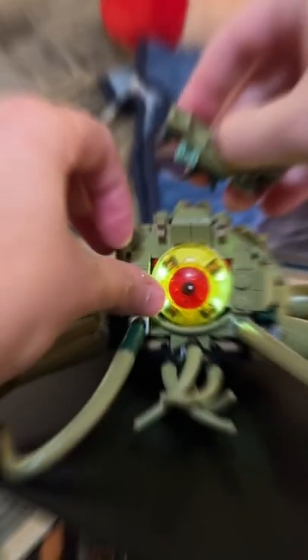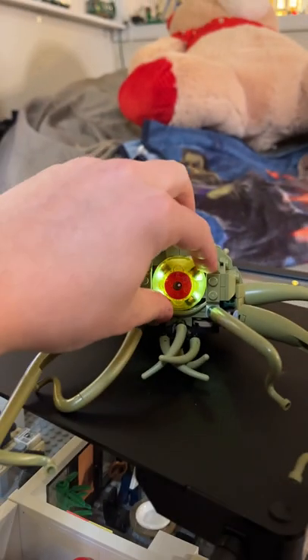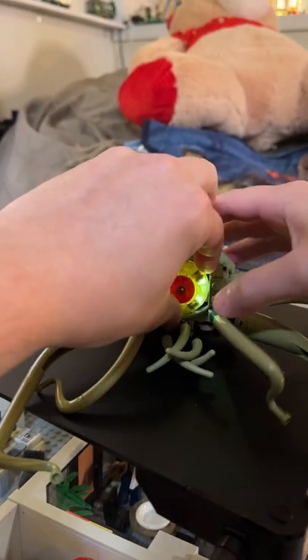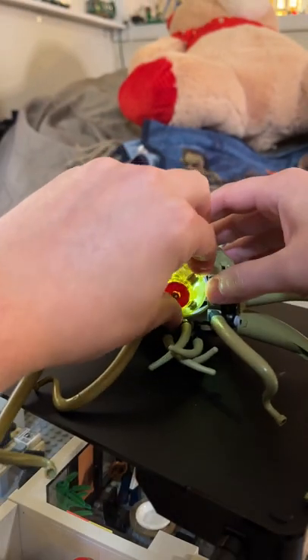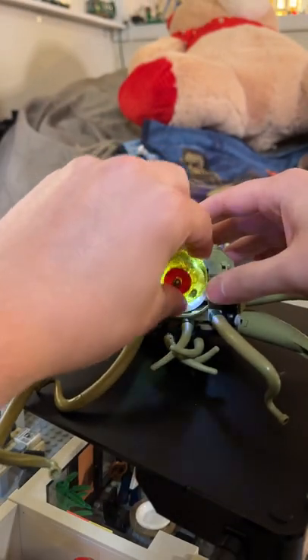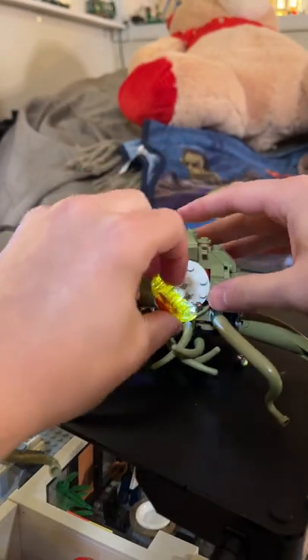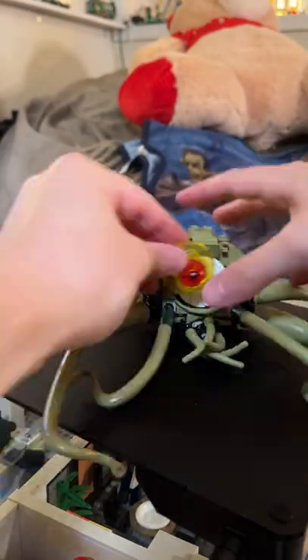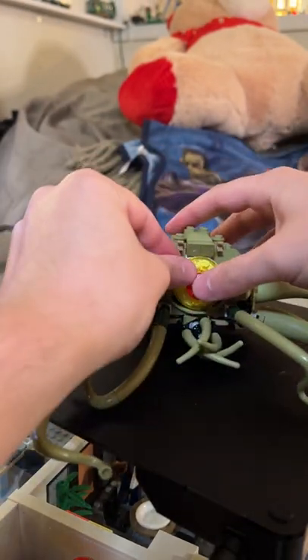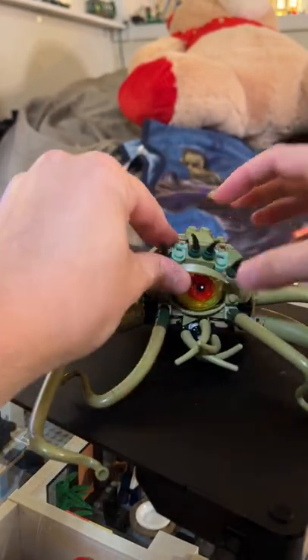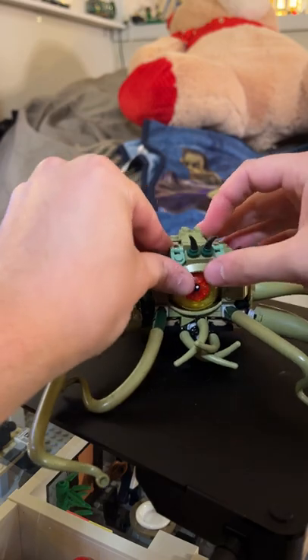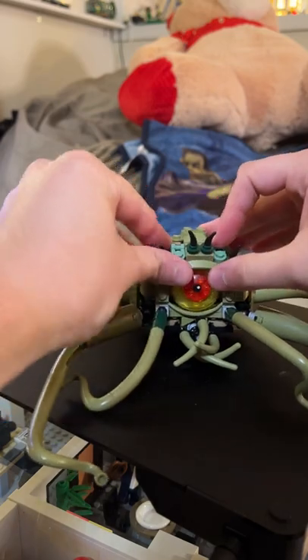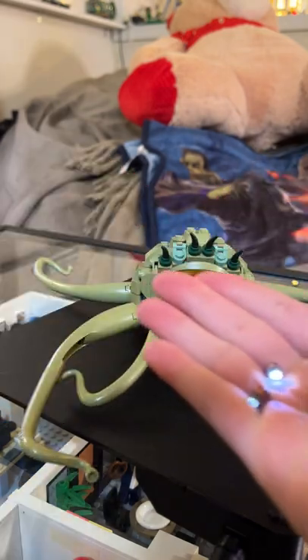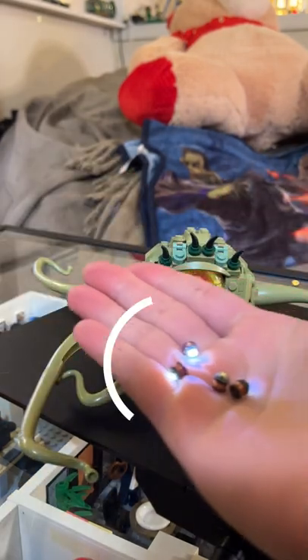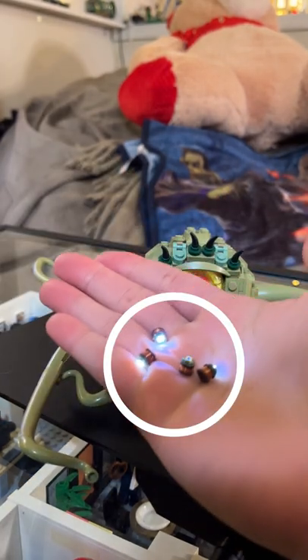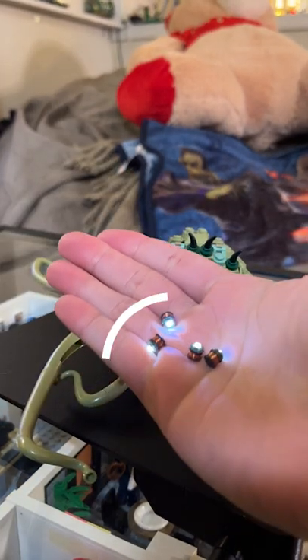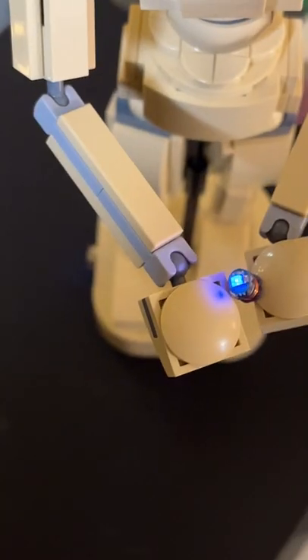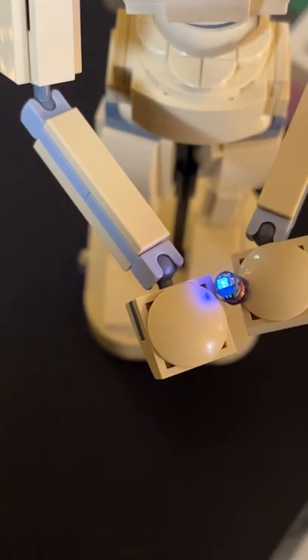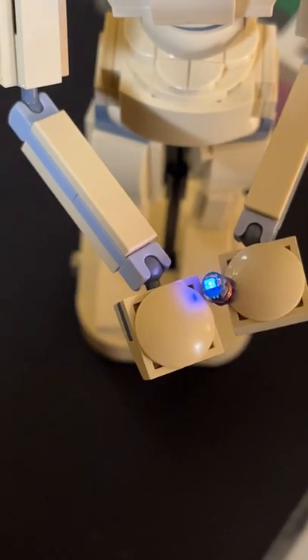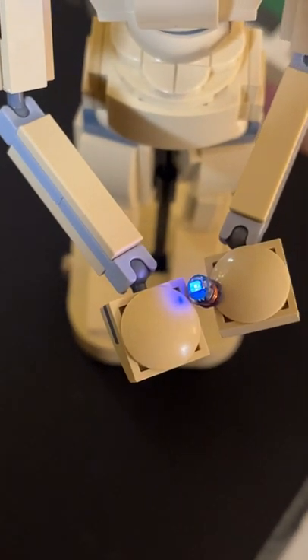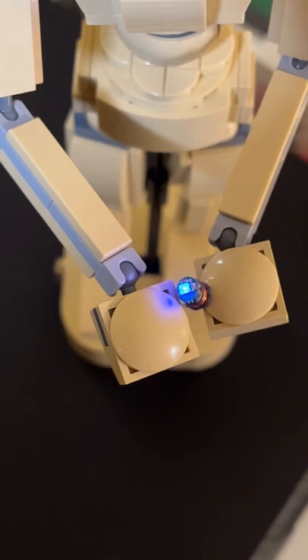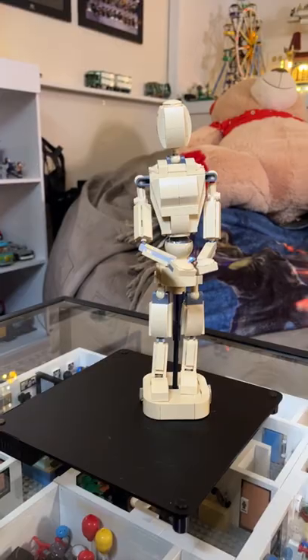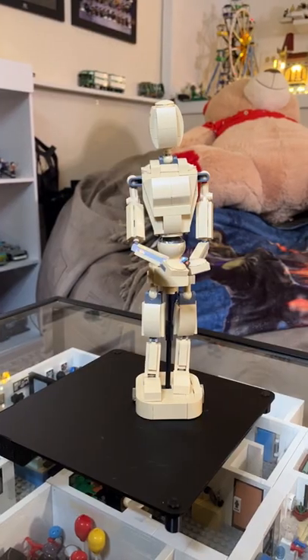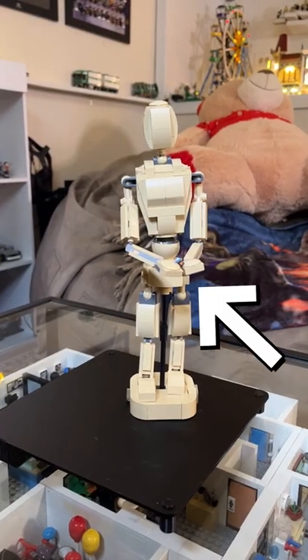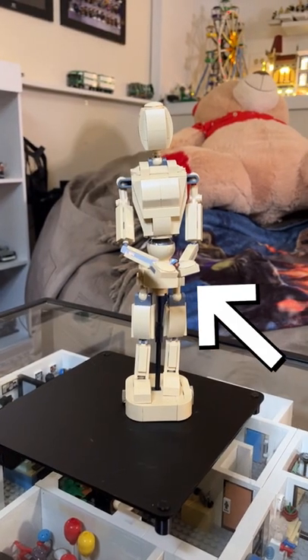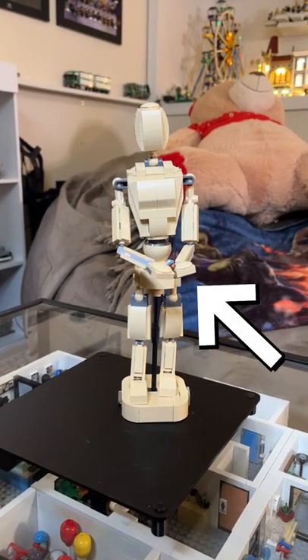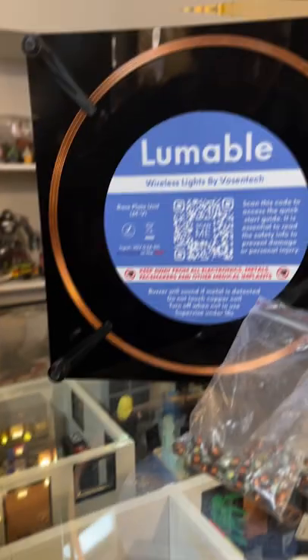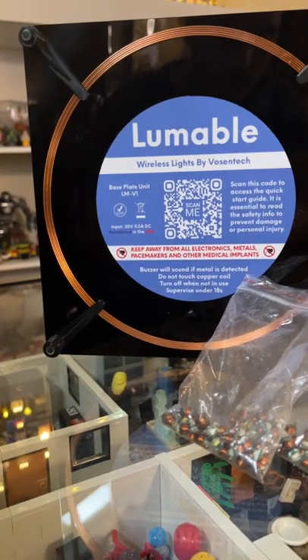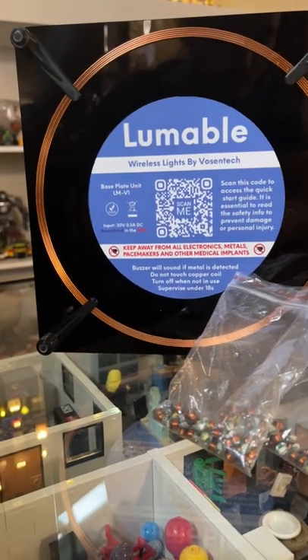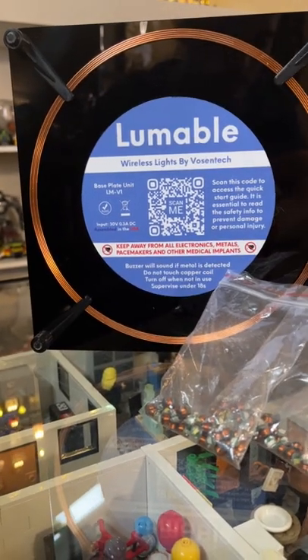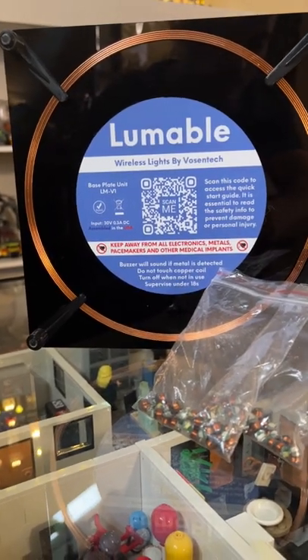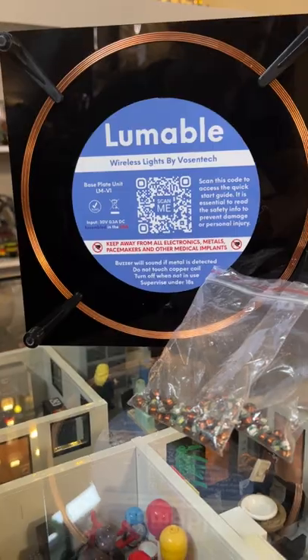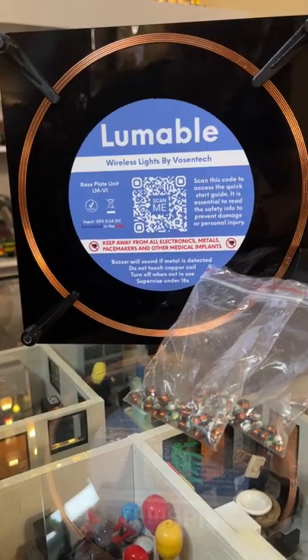And the best part is there are no wires attached to these lights. So when you're done with them, take them out of the set and you're free to use them in another project. And the lights don't need to be on the base itself — they can be way above as long as they're near the base. So if you're tired of wires, check out Lumable by Vossentech.